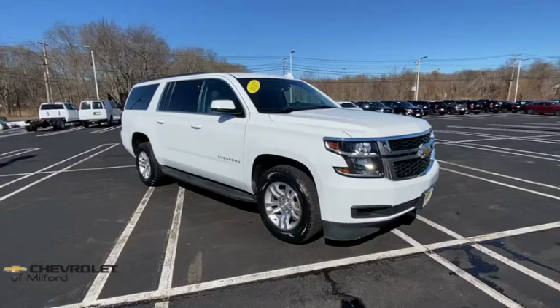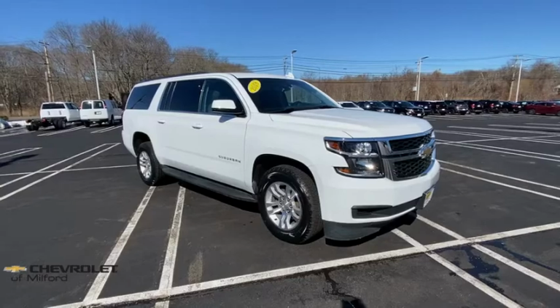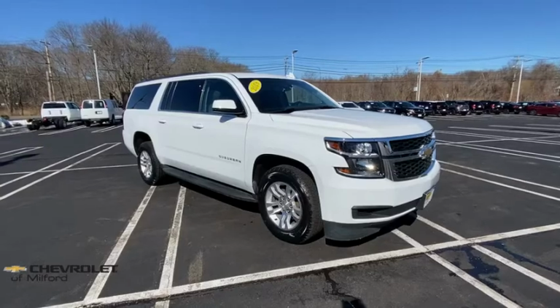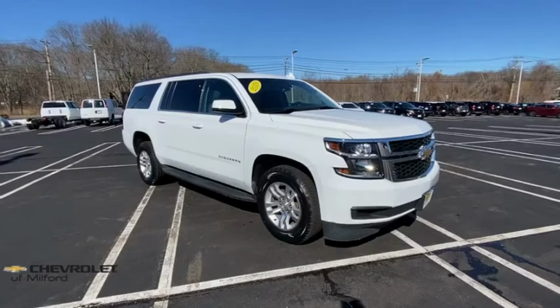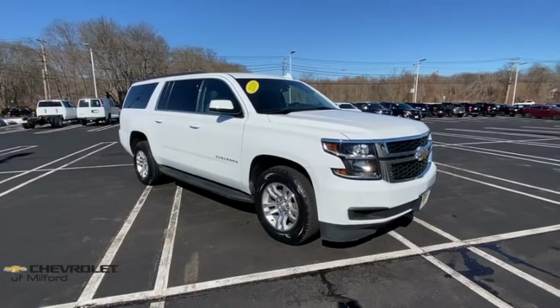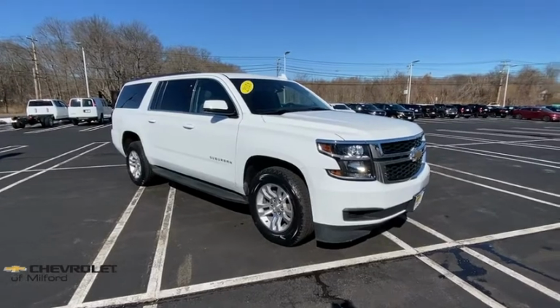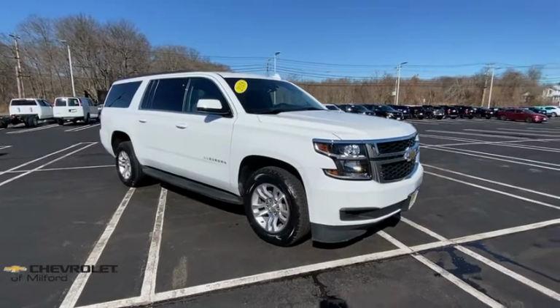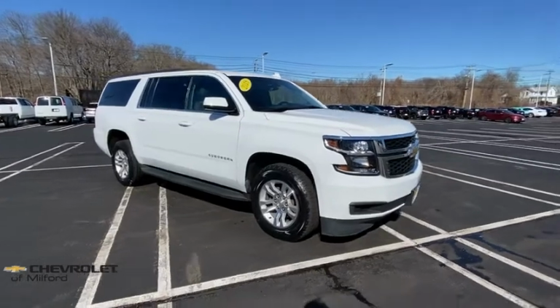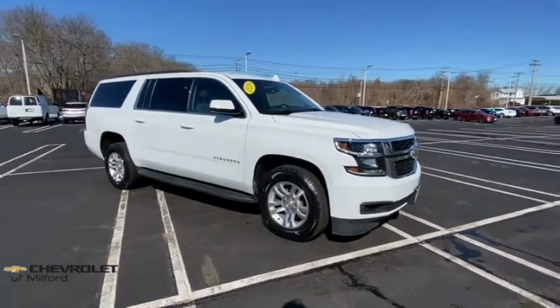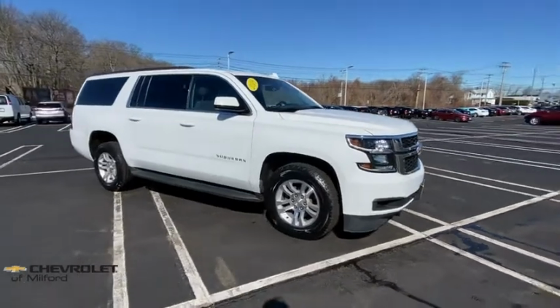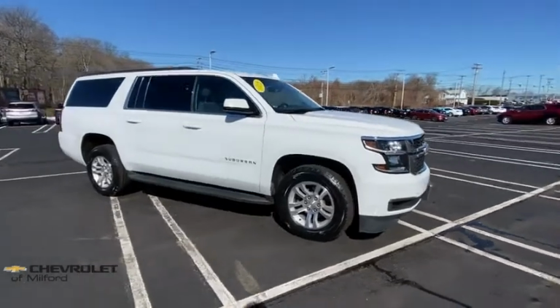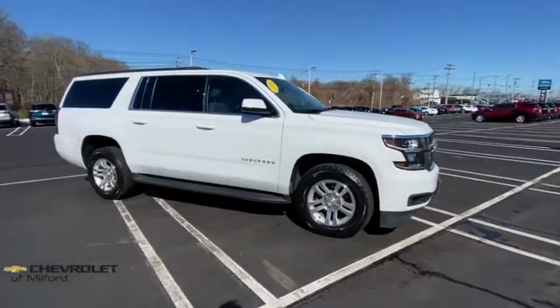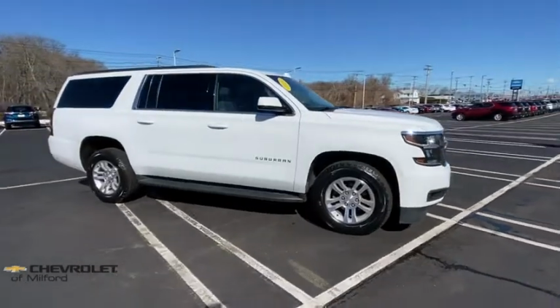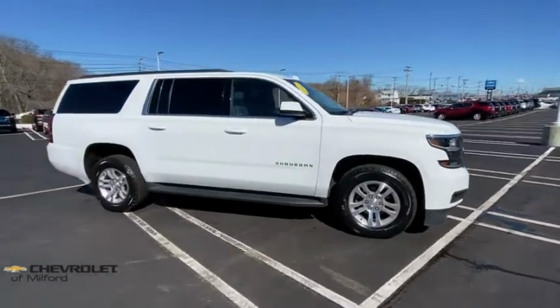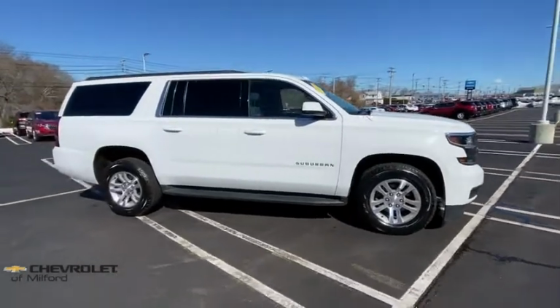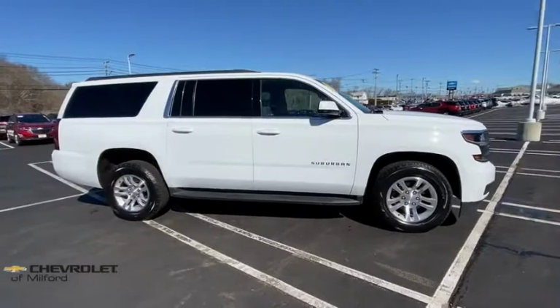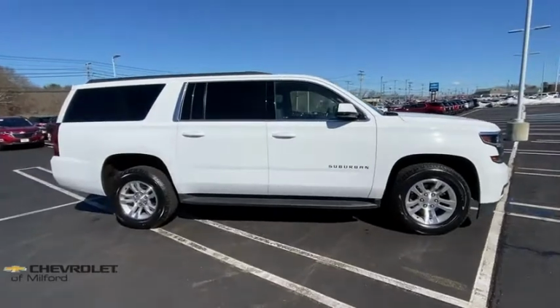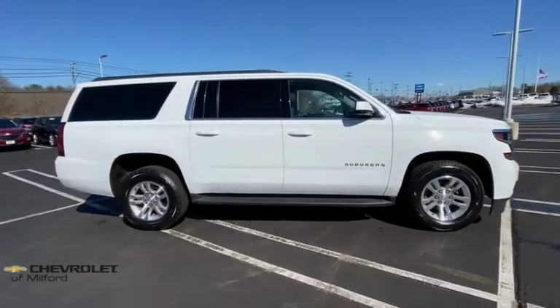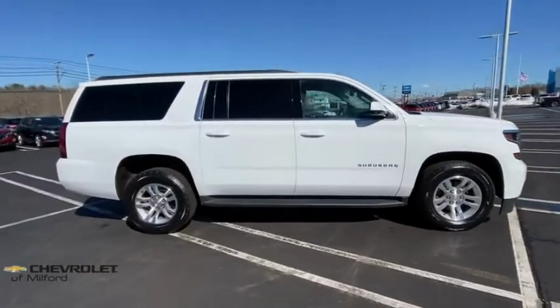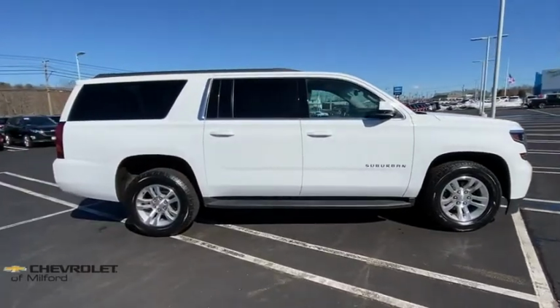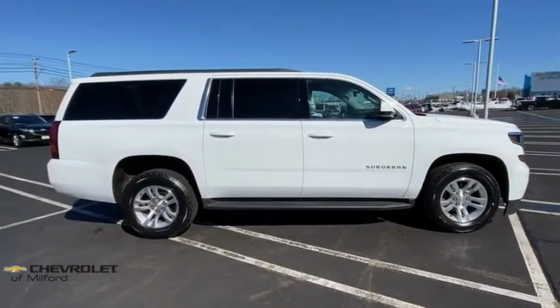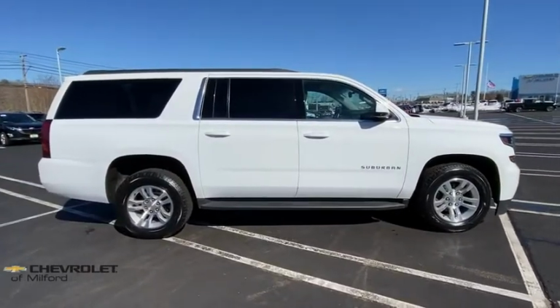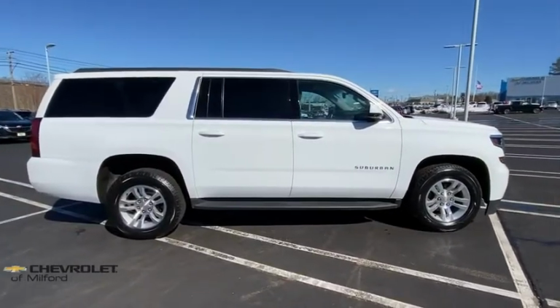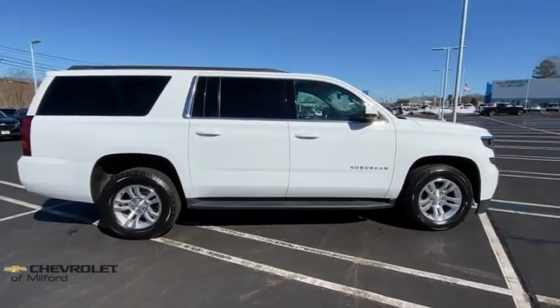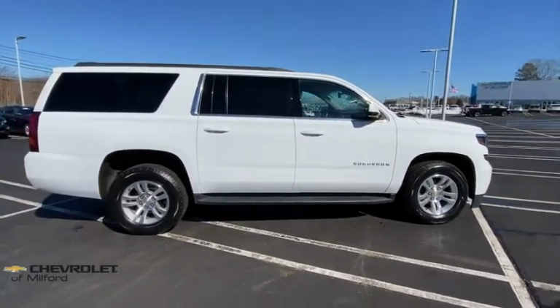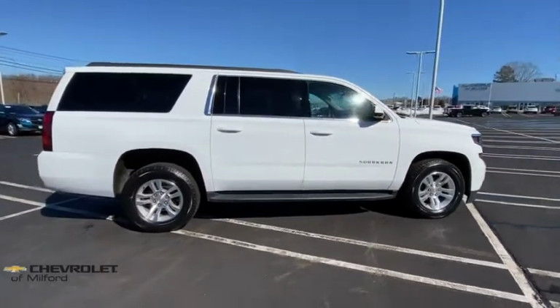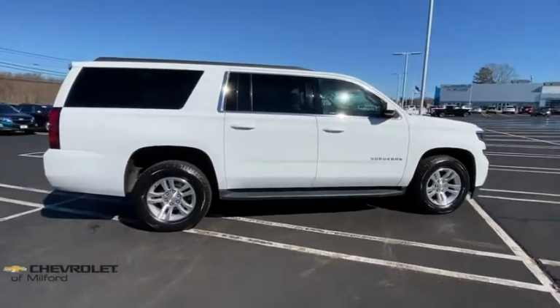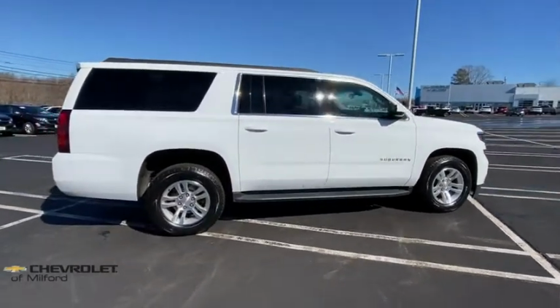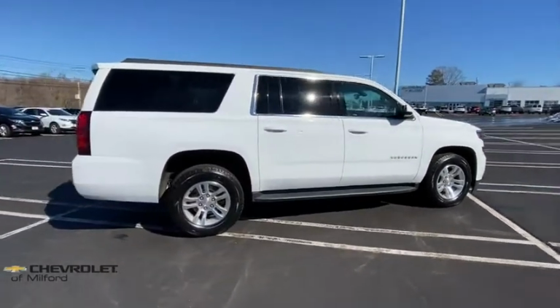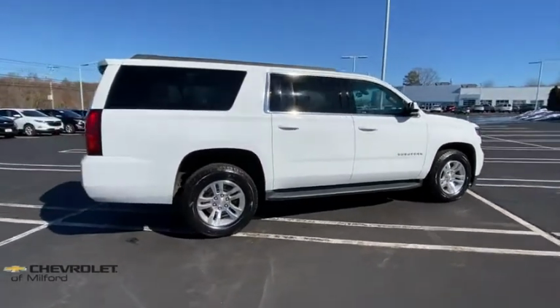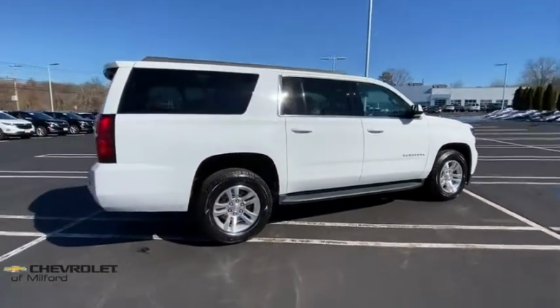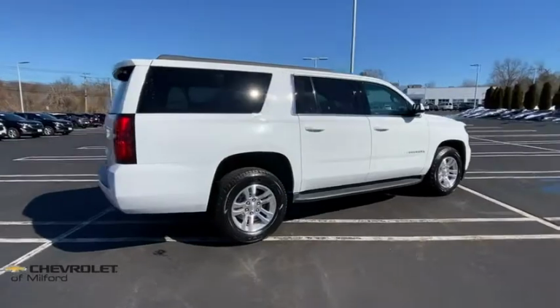Come test drive the 2018 Chevrolet Suburban. The Suburban excels at towing heavy trailers, hauling loads of people and gear, and enduring hard use and rugged terrain.